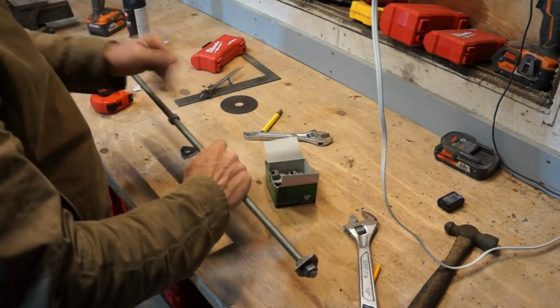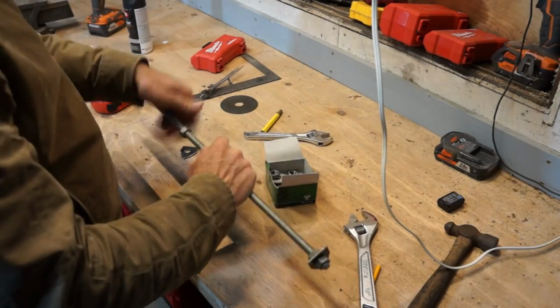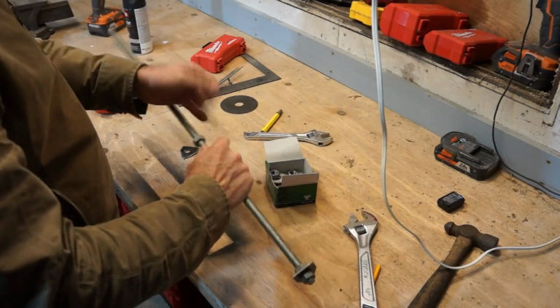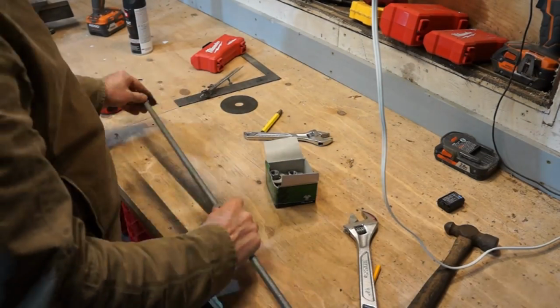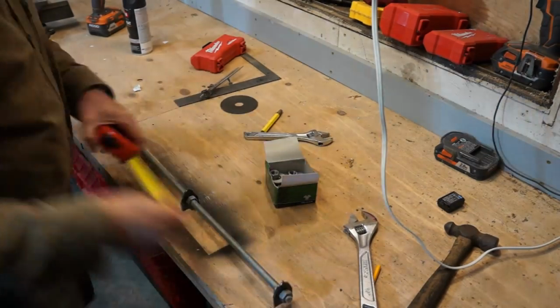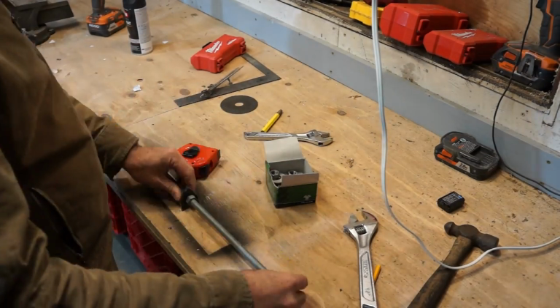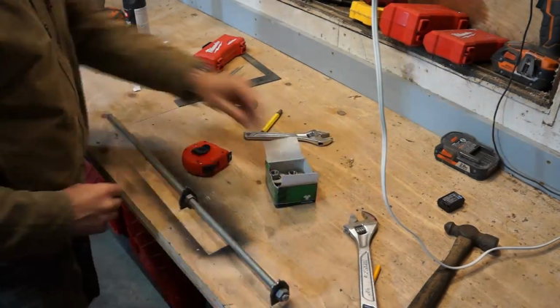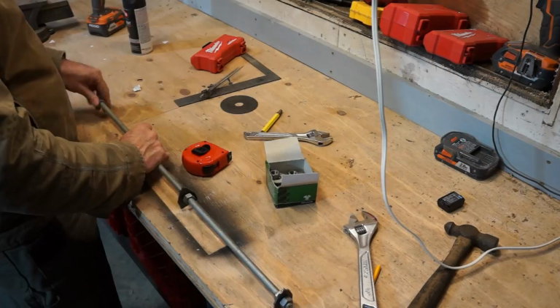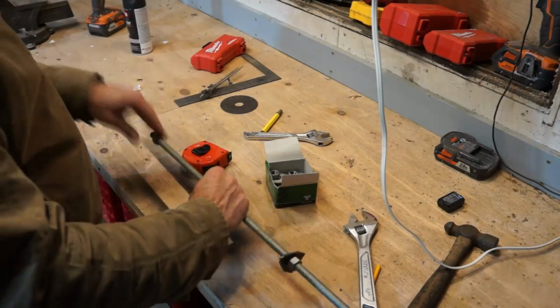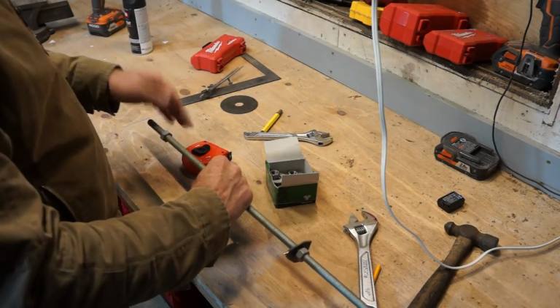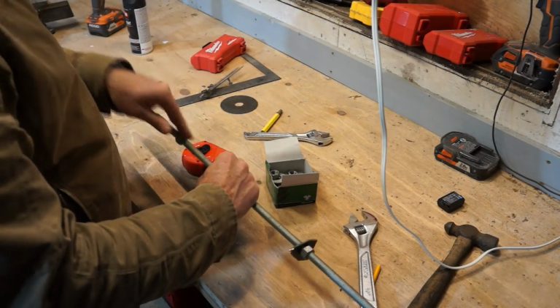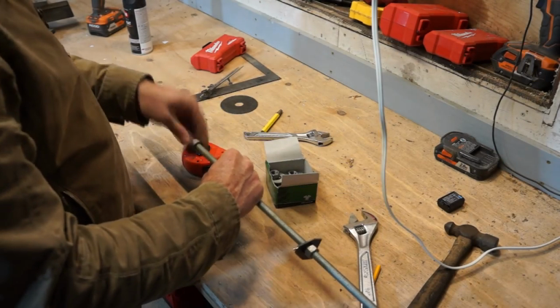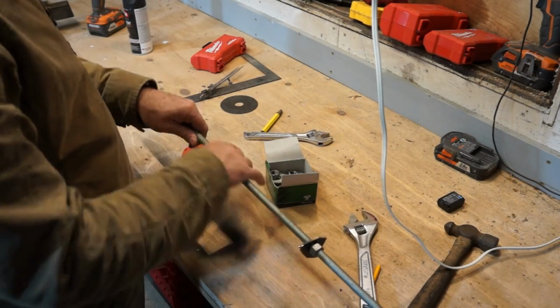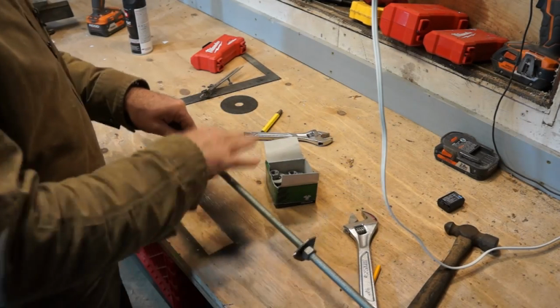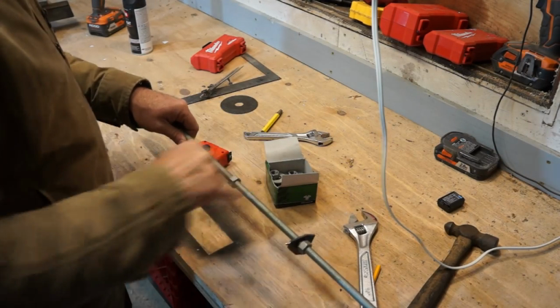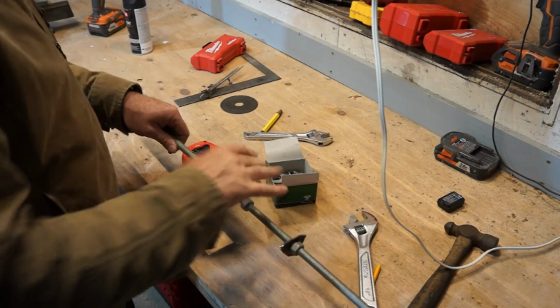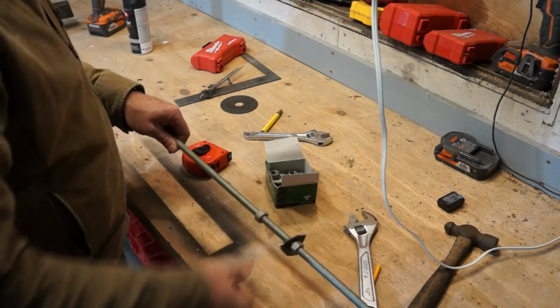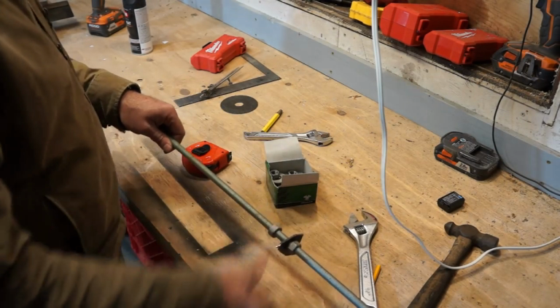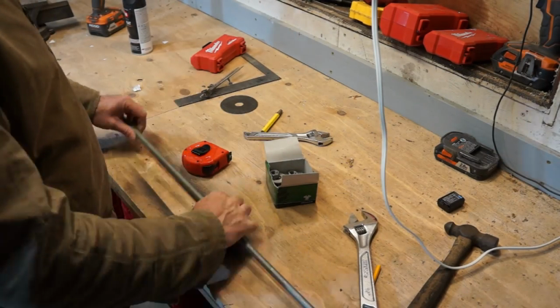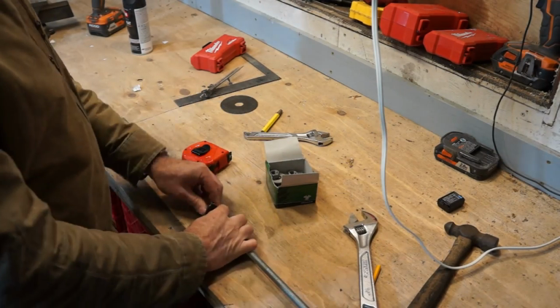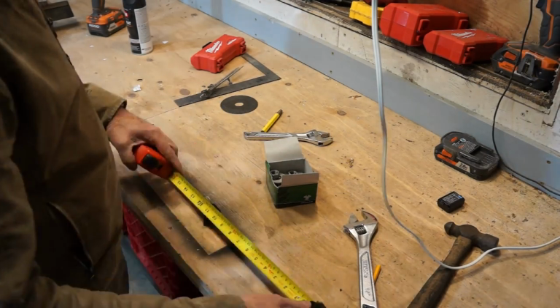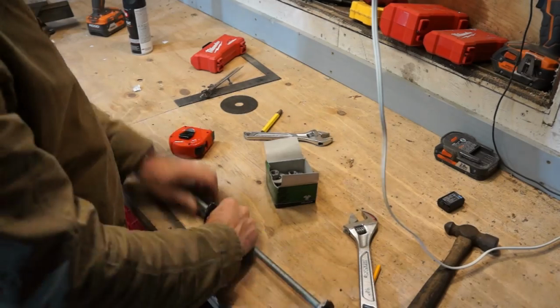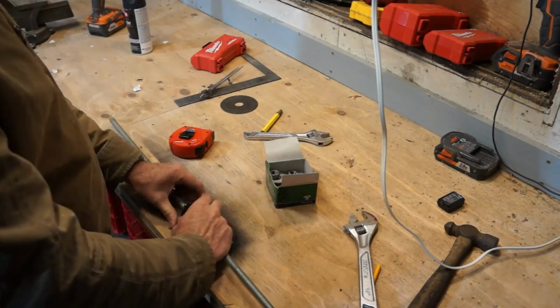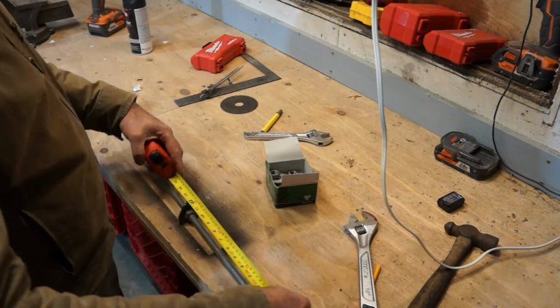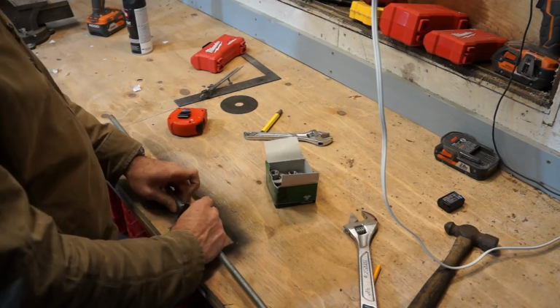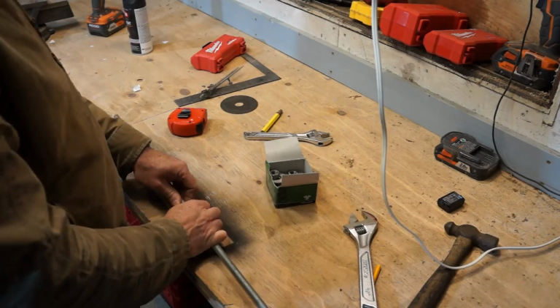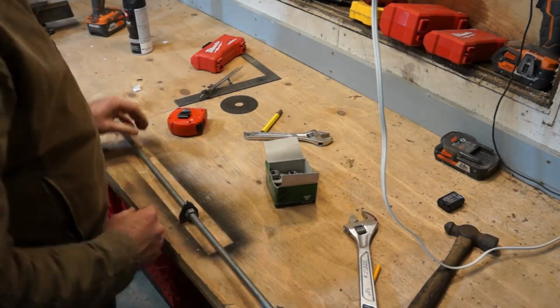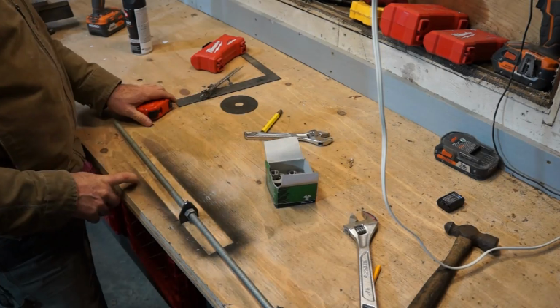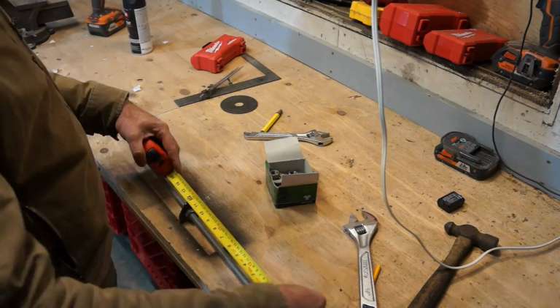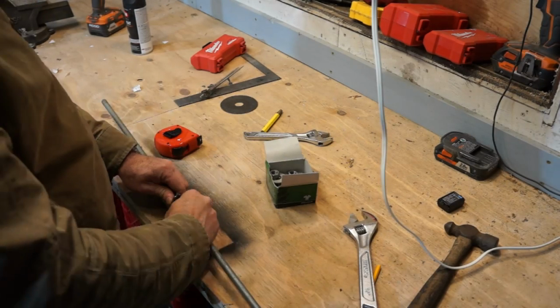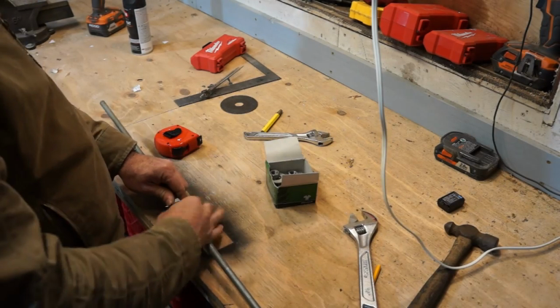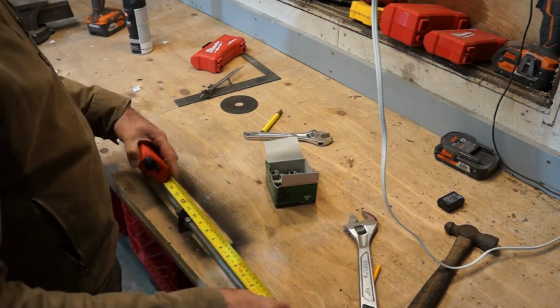I now fix my two end points to the piece of all-thread with some half-inch nuts, locking them in position. This will give me a nice accurate circle as I scribe it out.